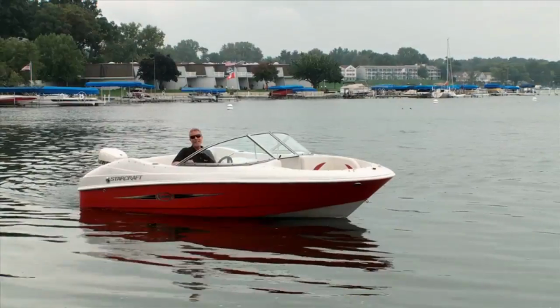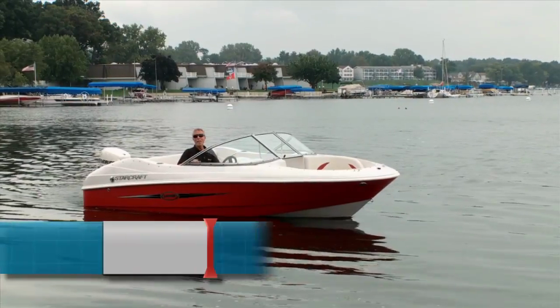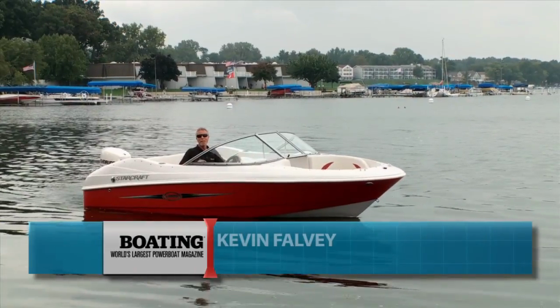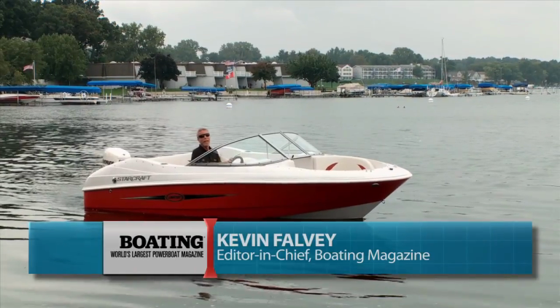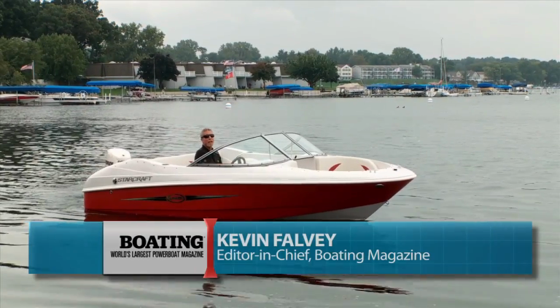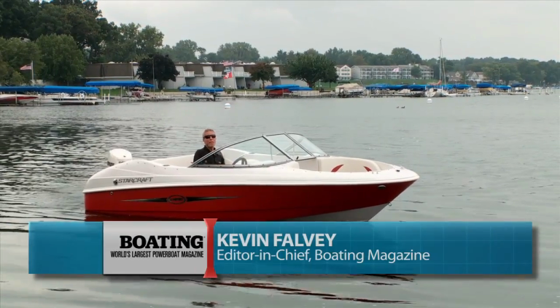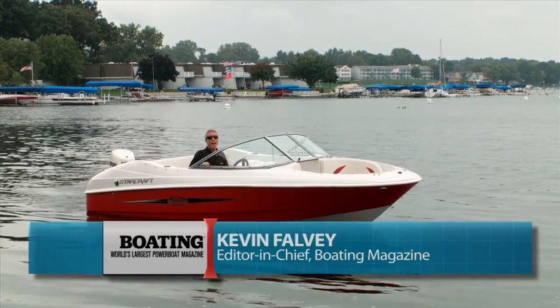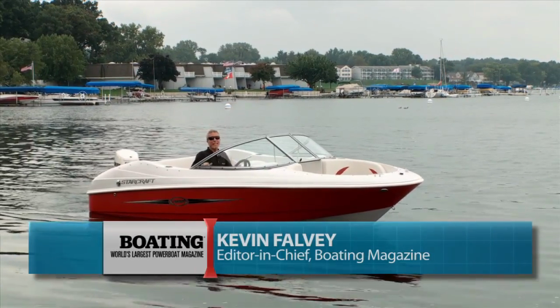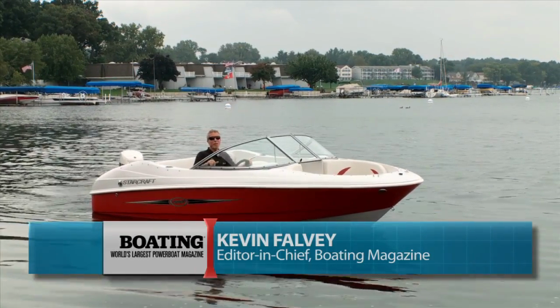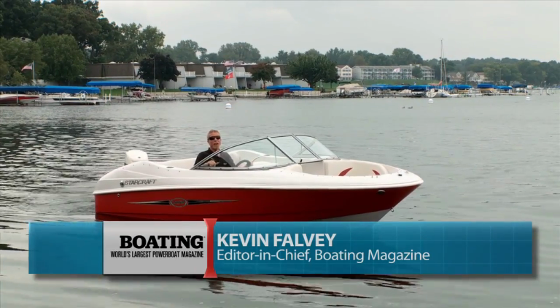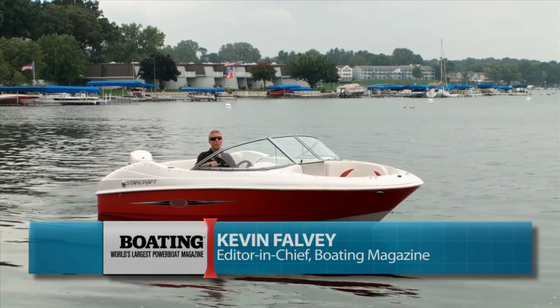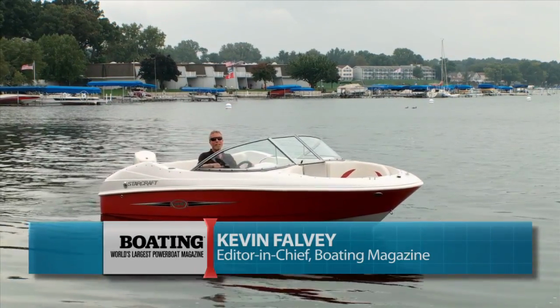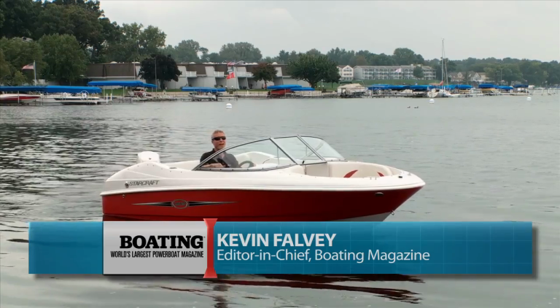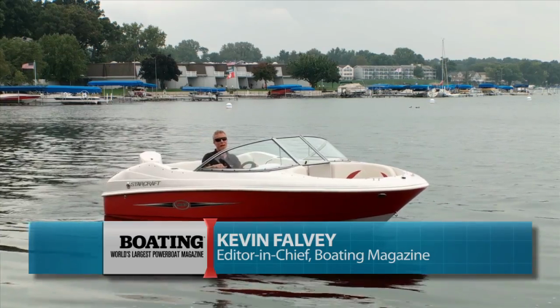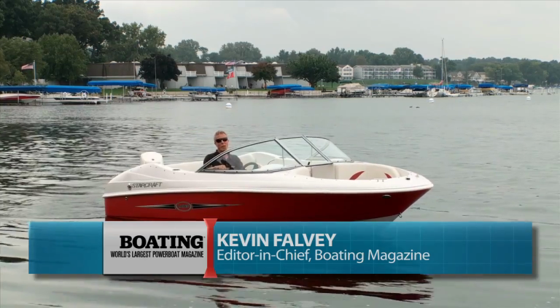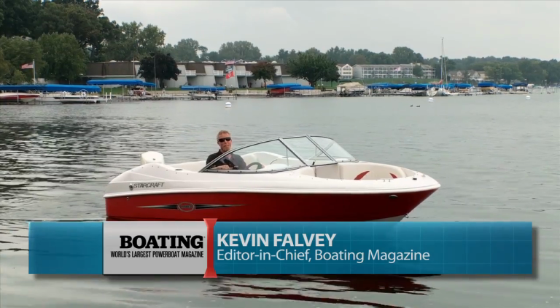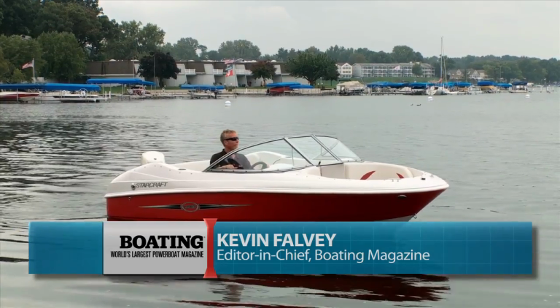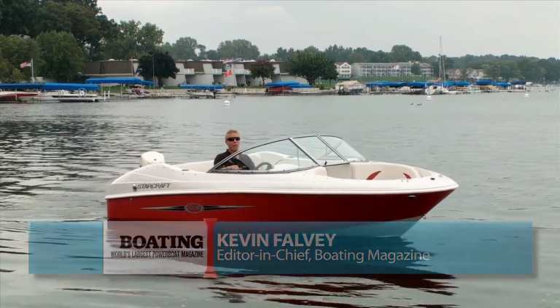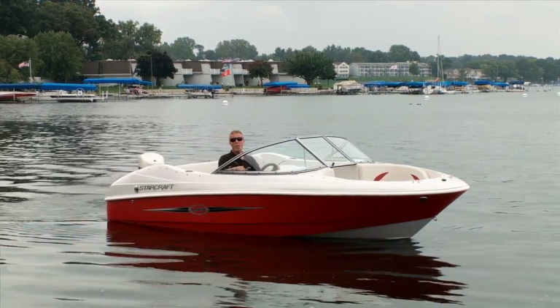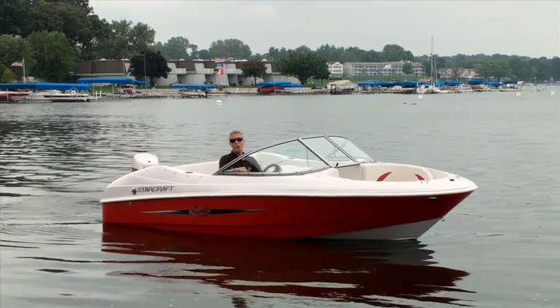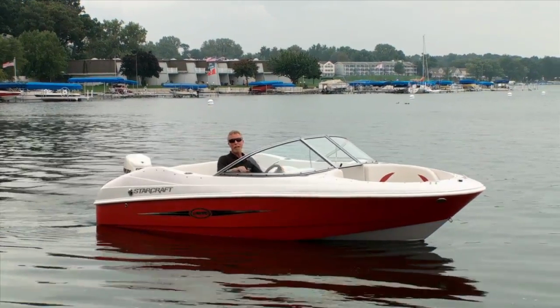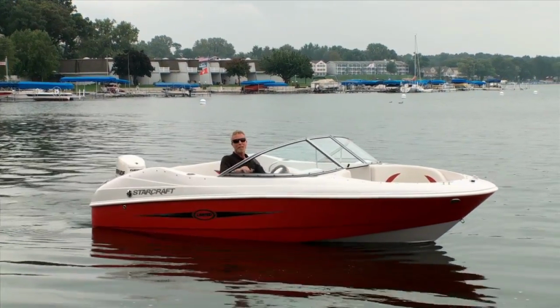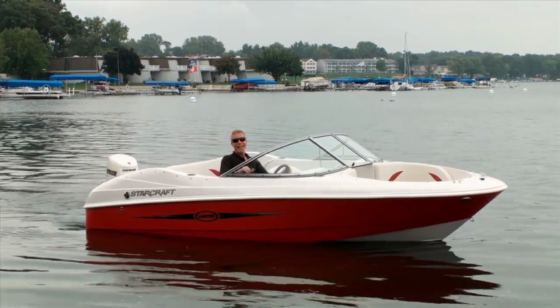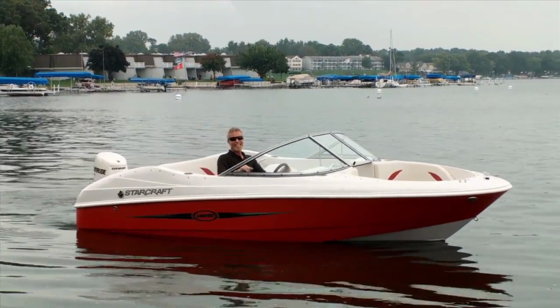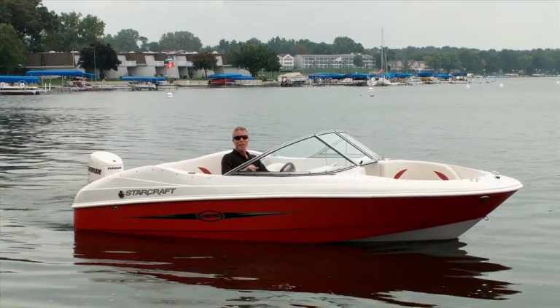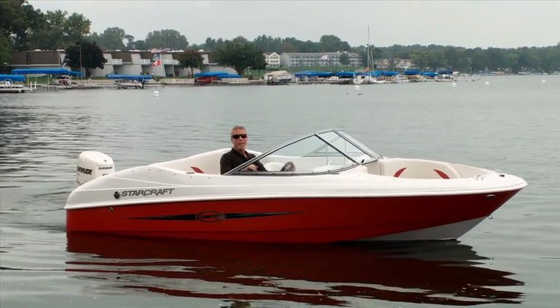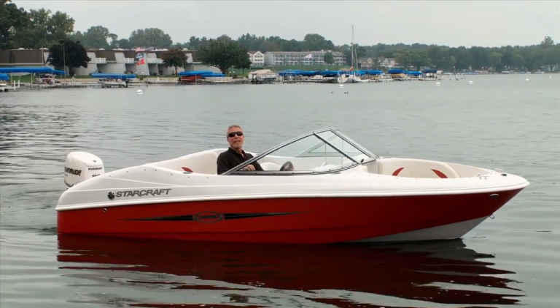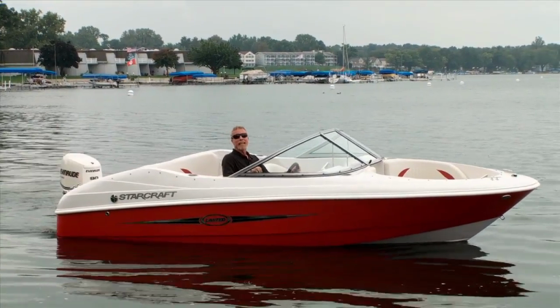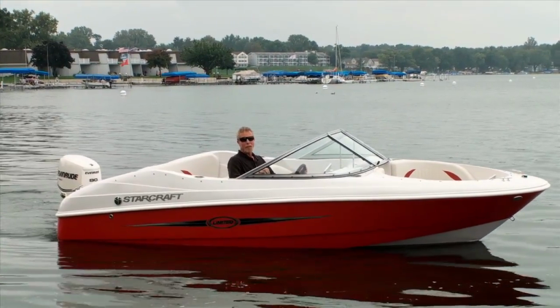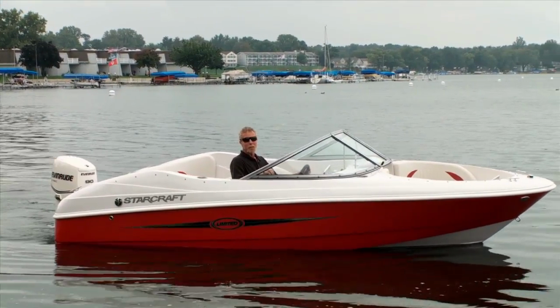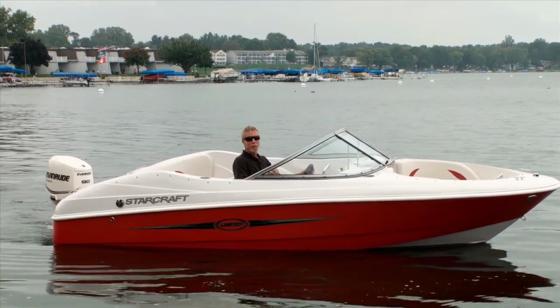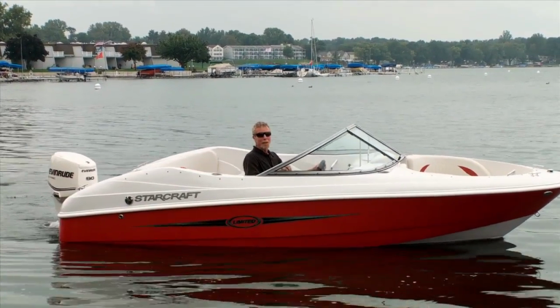Hi, I'm Kevin Falvey, Editor-in-Chief of Boating Magazine, here aboard Starcraft's 175 Outboard Sport. This is an affordable, trailable, exciting boat. Take a ride with us and we'll show you what it's all about.